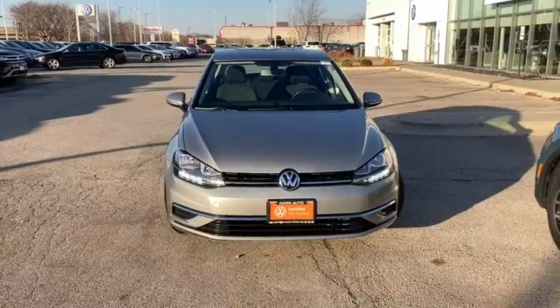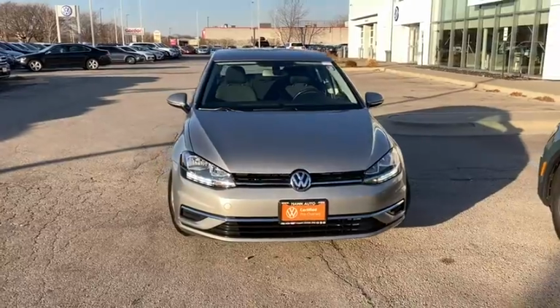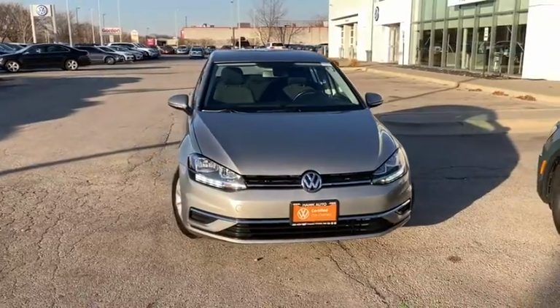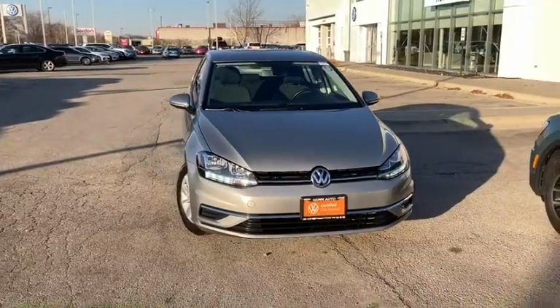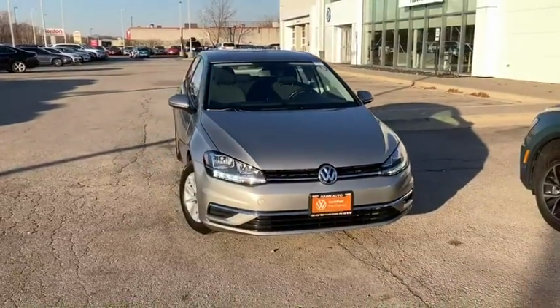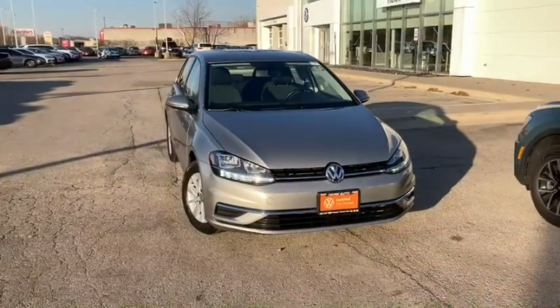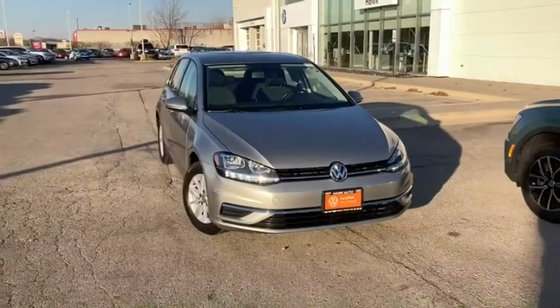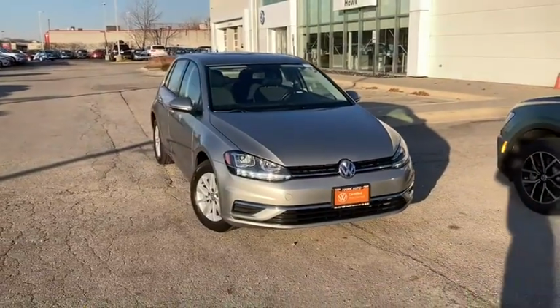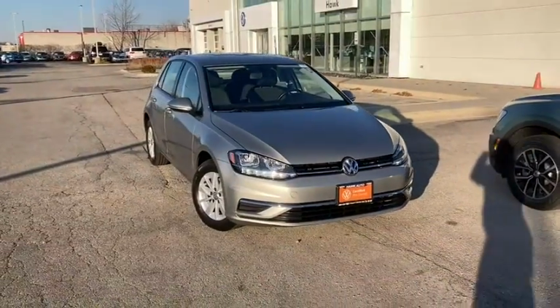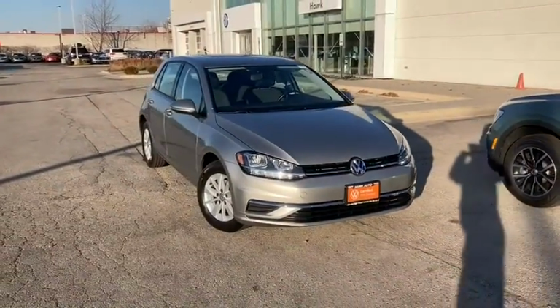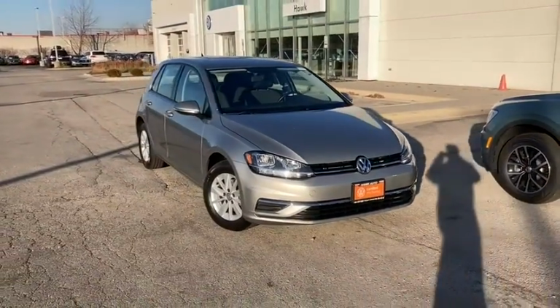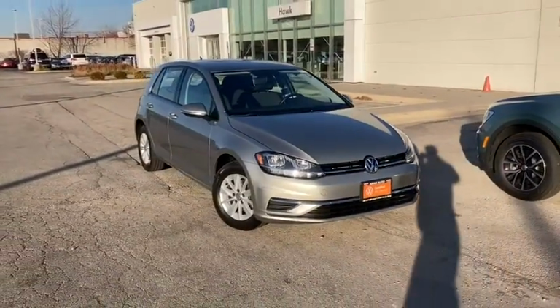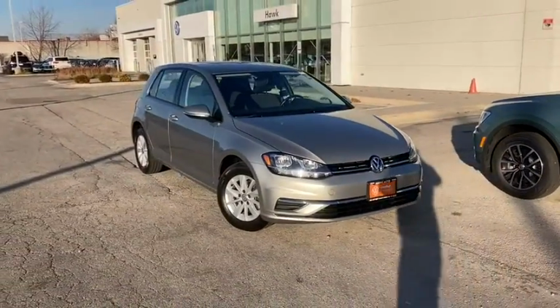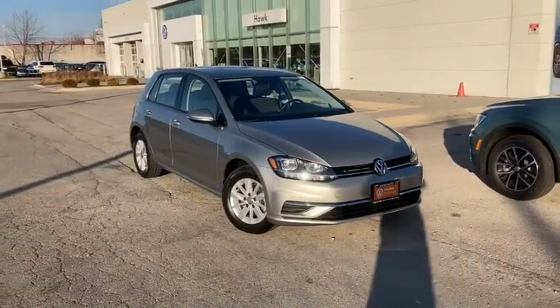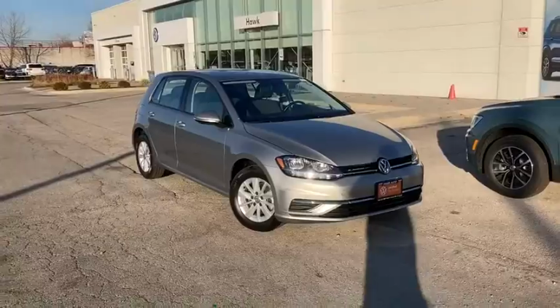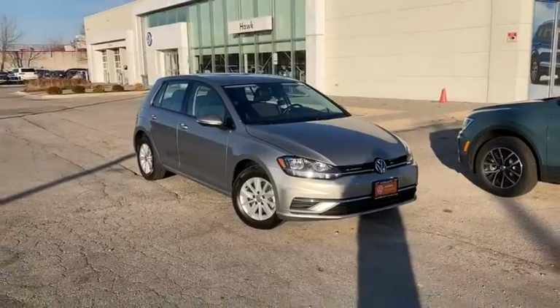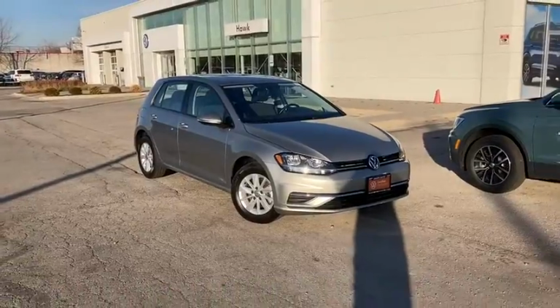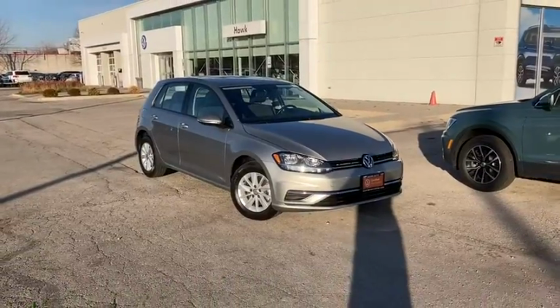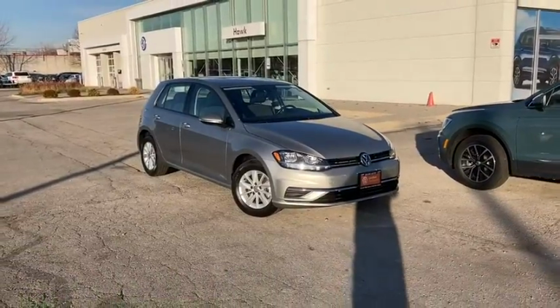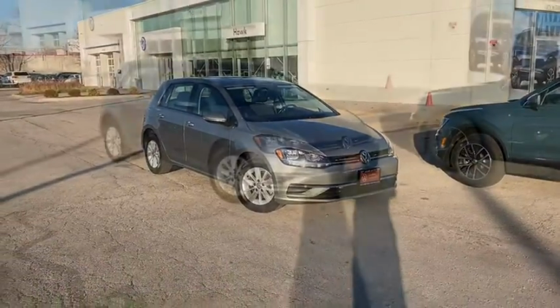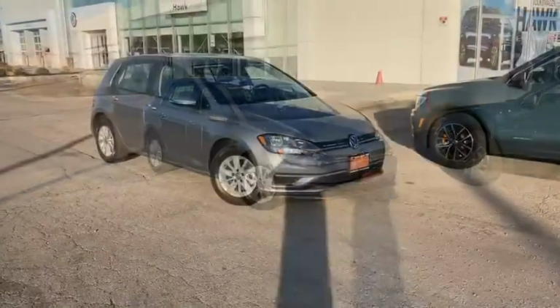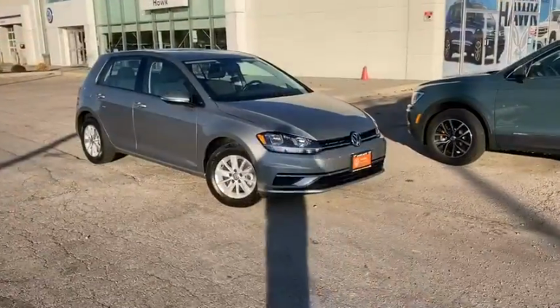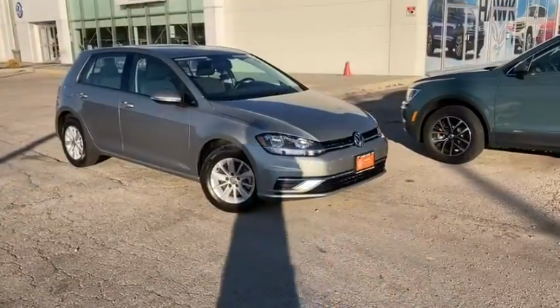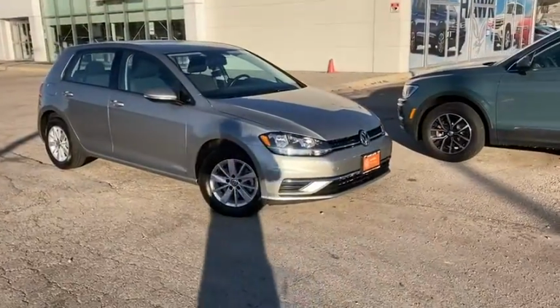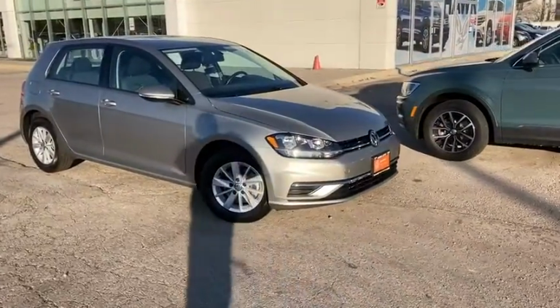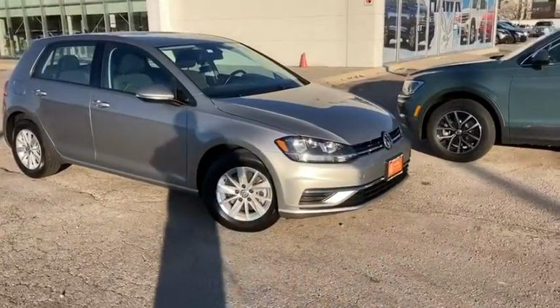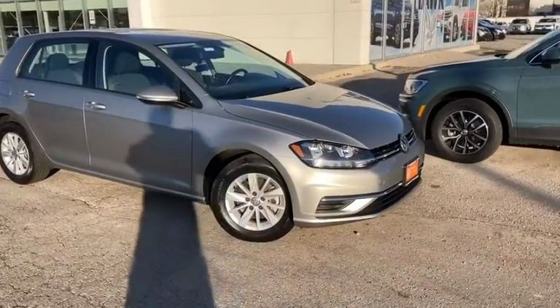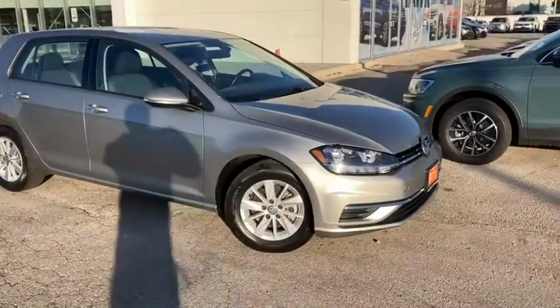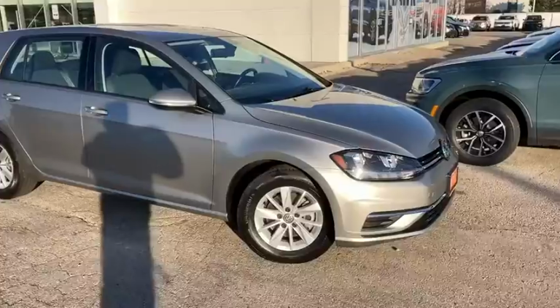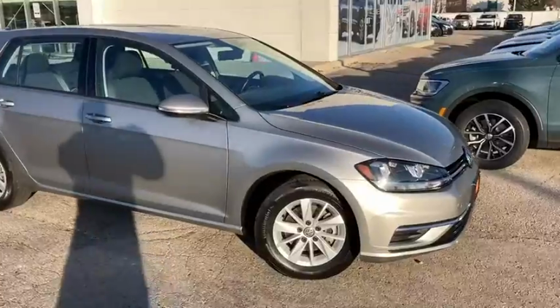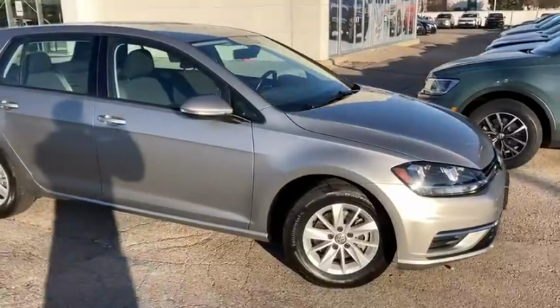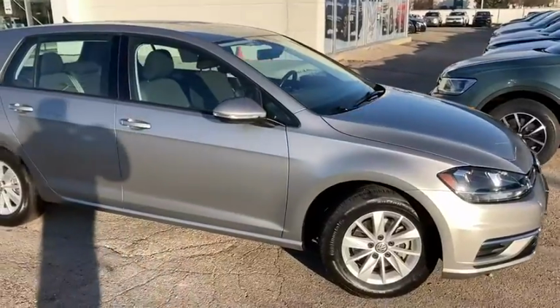Check out this 2018 Volkswagen Golf. This vehicle is an outstanding buy with fewer than 15,000 miles on the odometer. No muss, no fuss. This Golf means business.